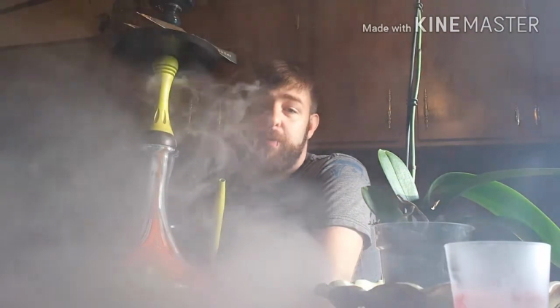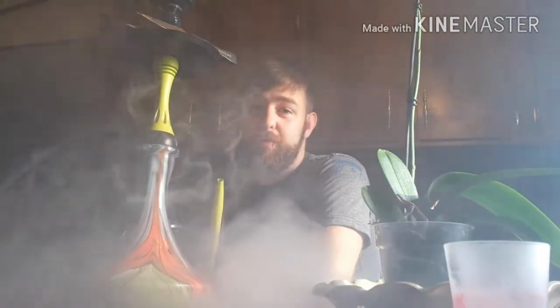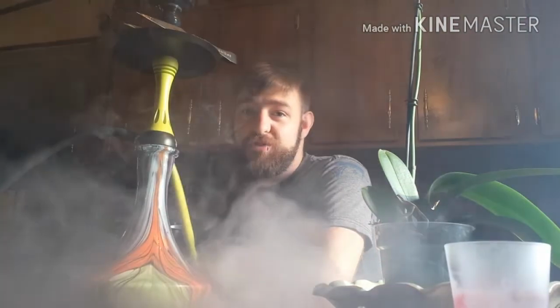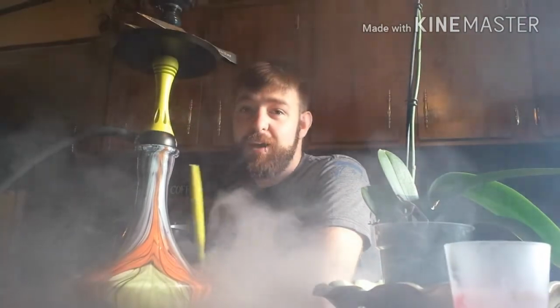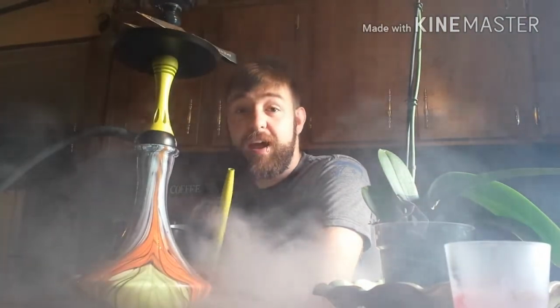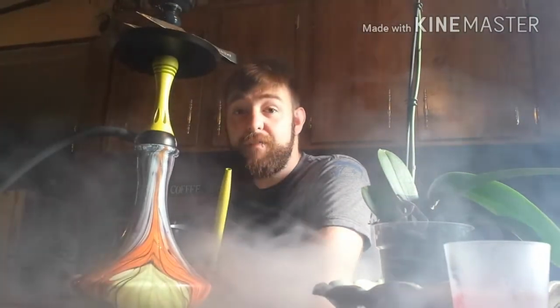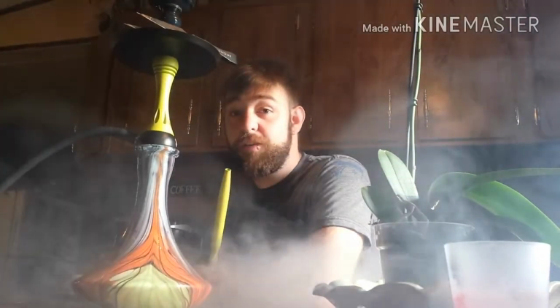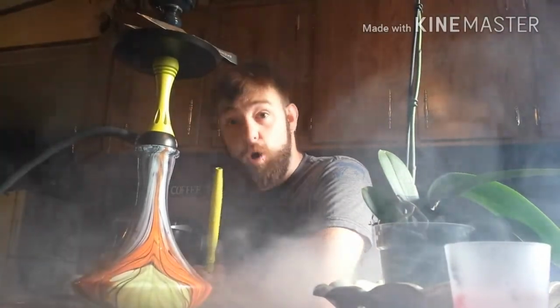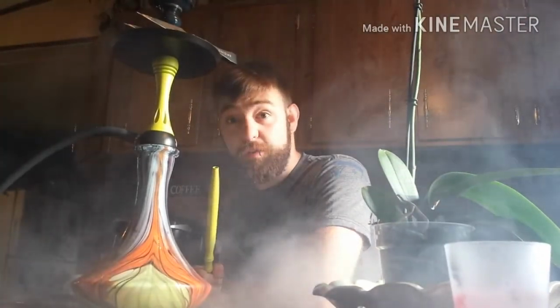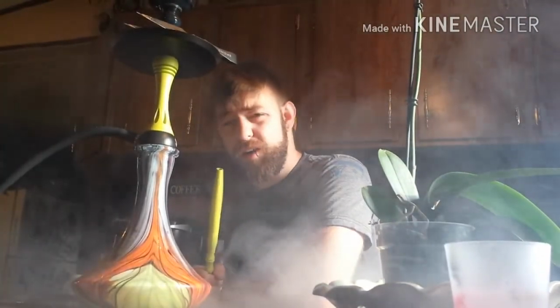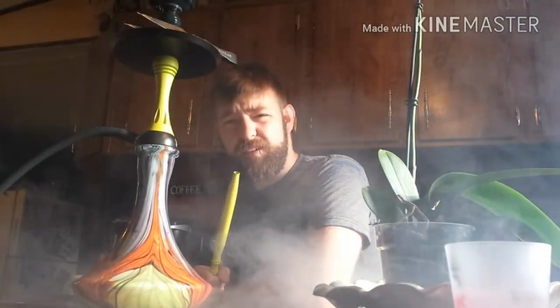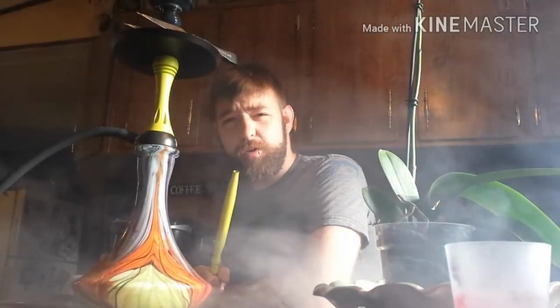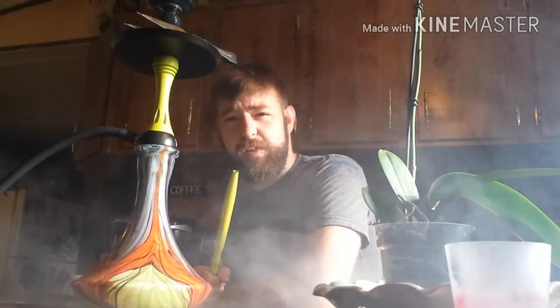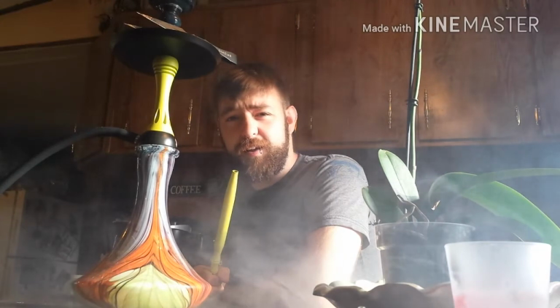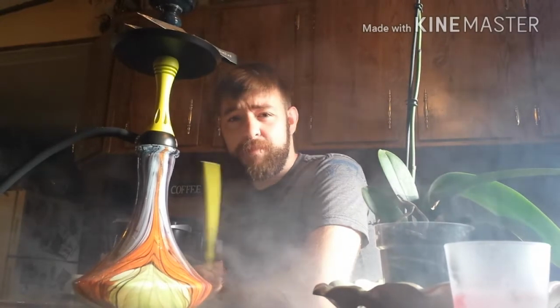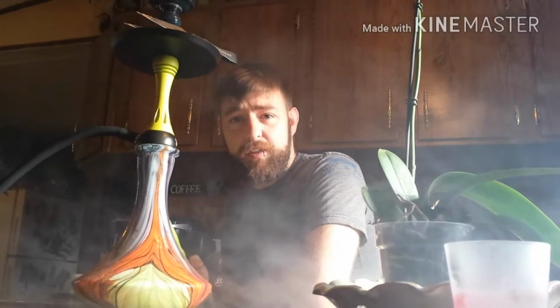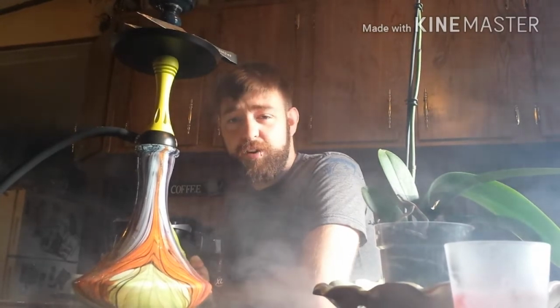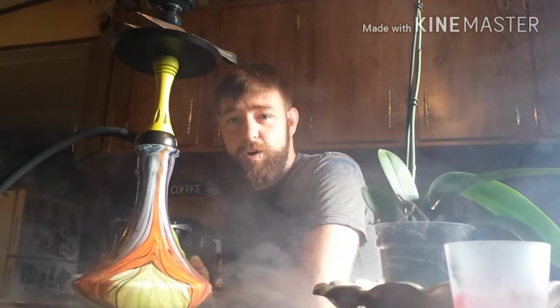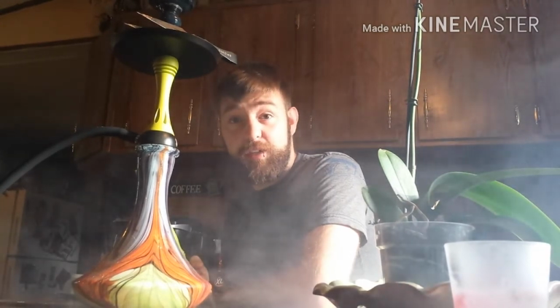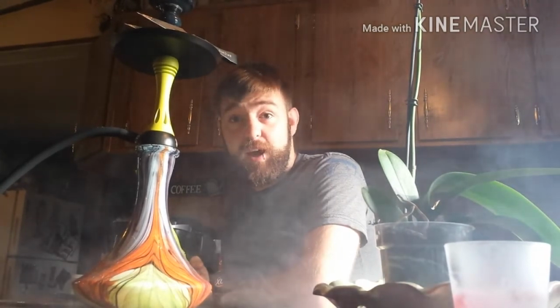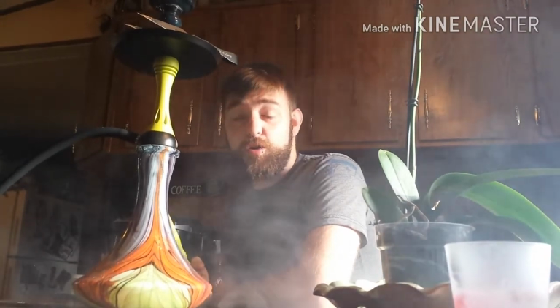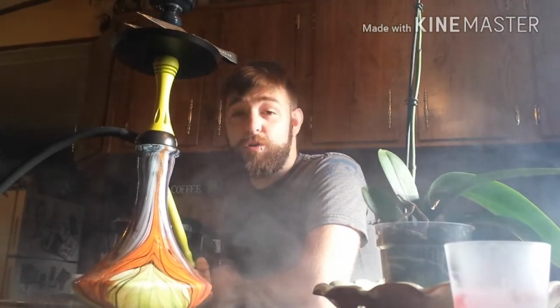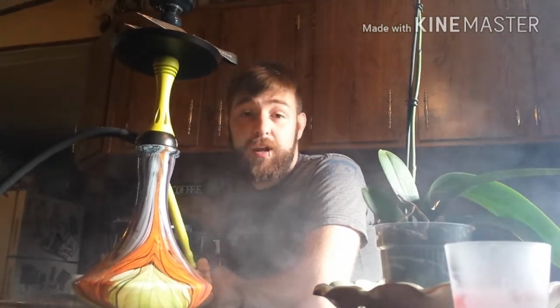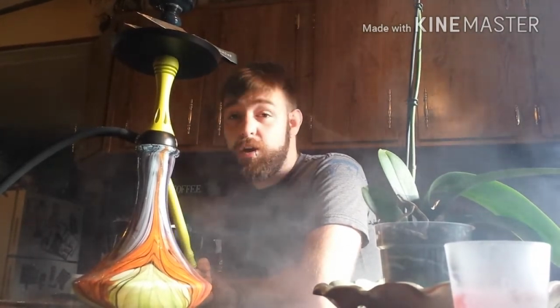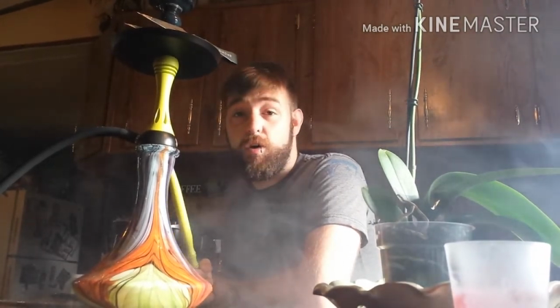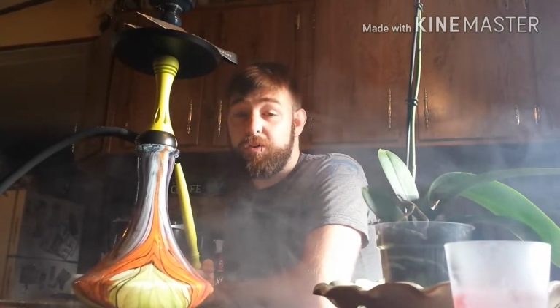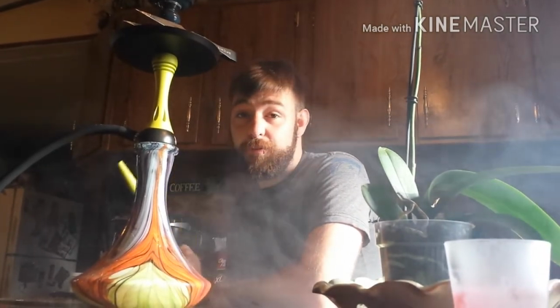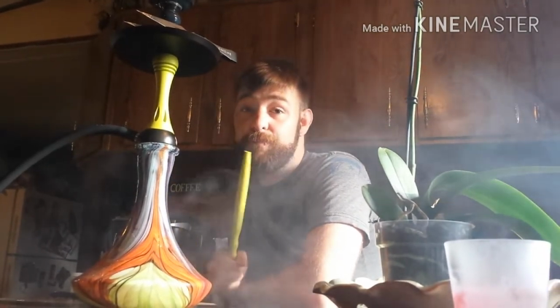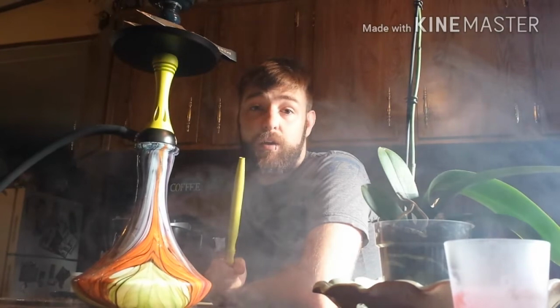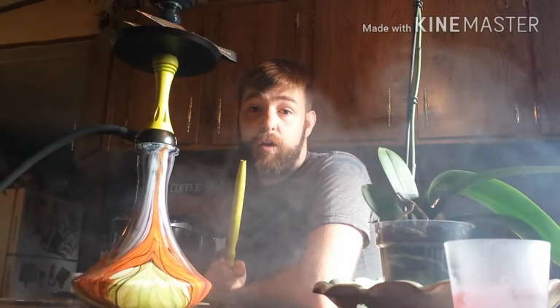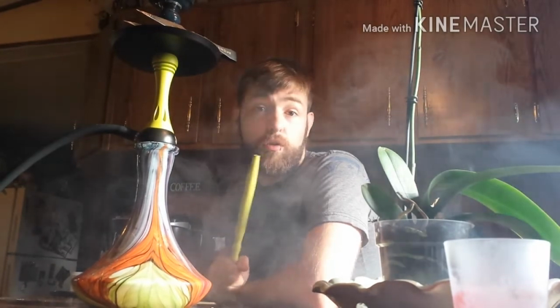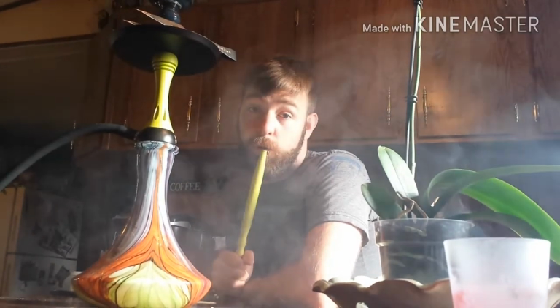What's up everyone, Hugo Chef back here and today I have another coal review. I seem to be doing a lot of those lately. These are going to be over the new Noreen Cocoa Coals, so I'll get into the review.